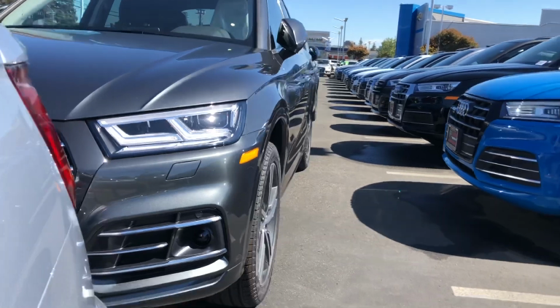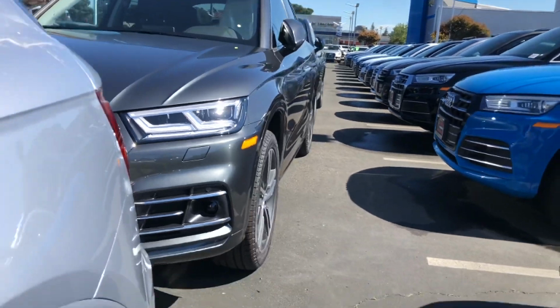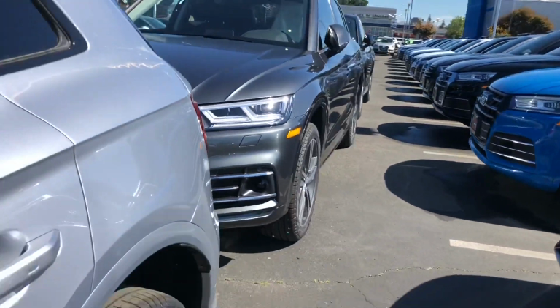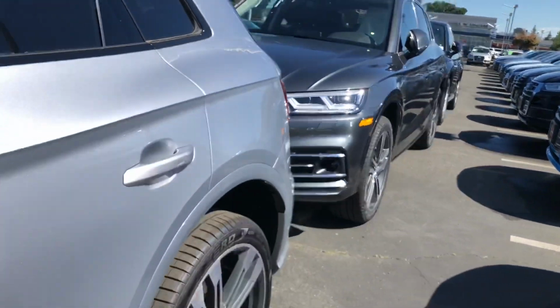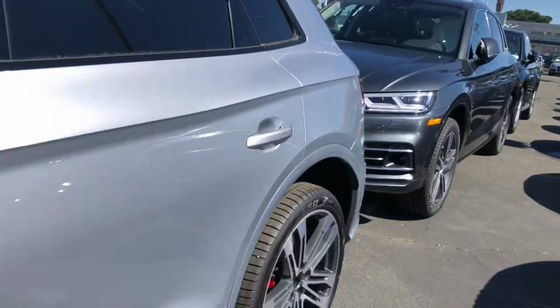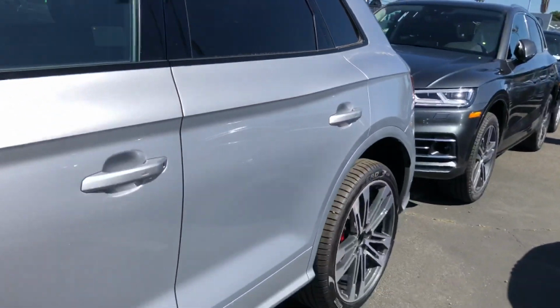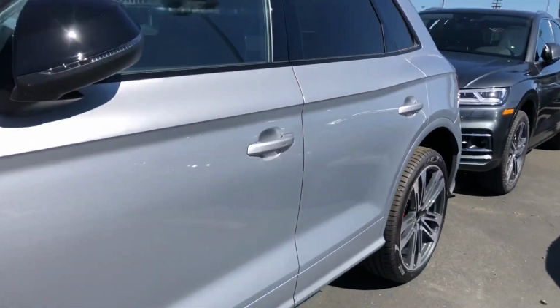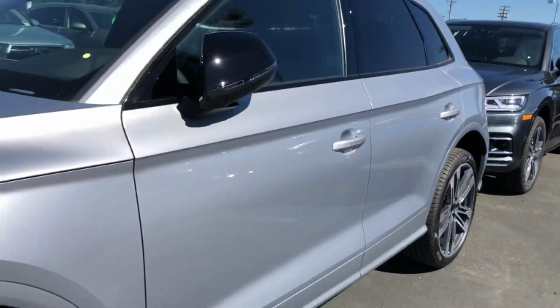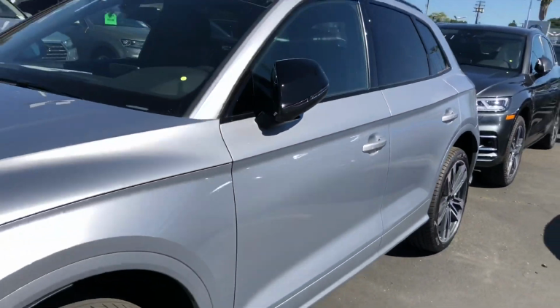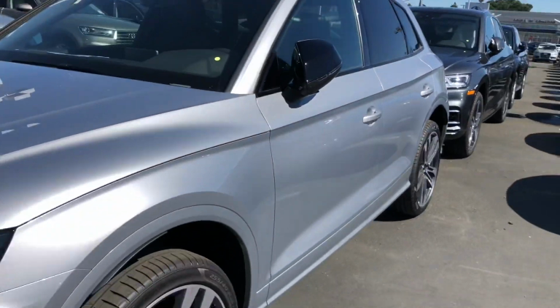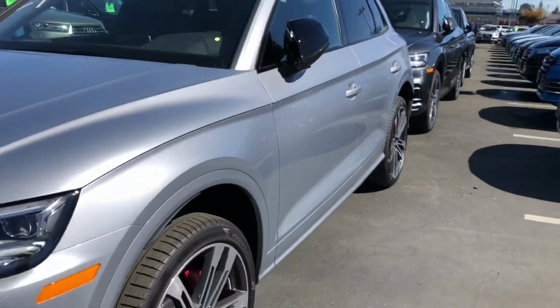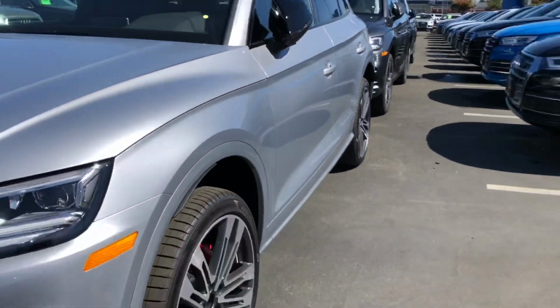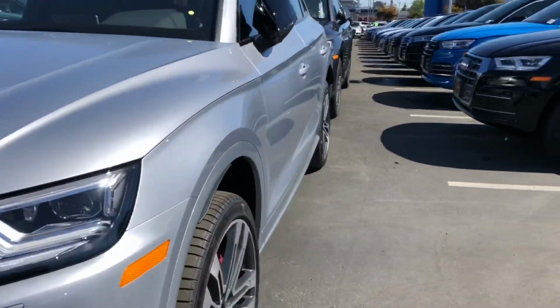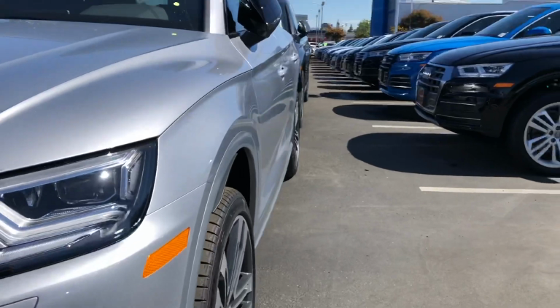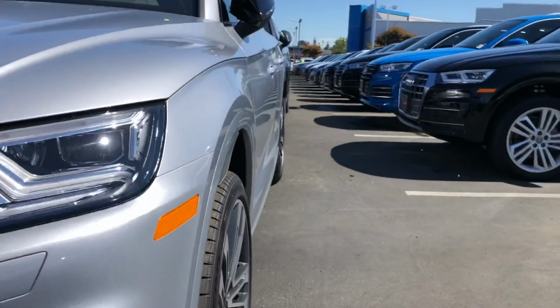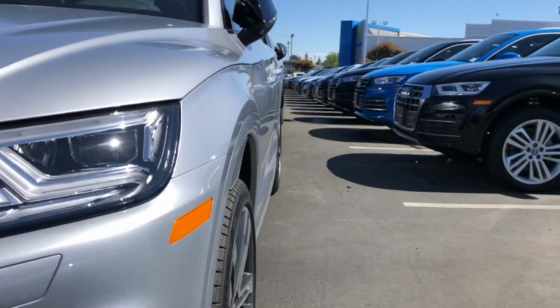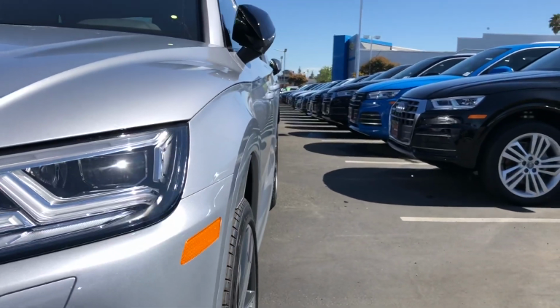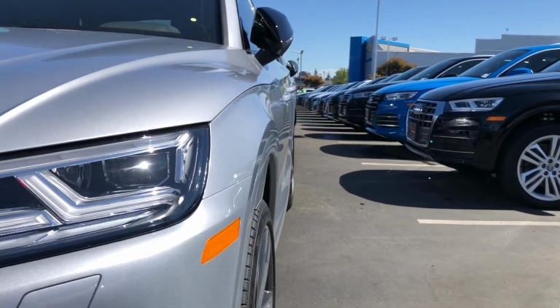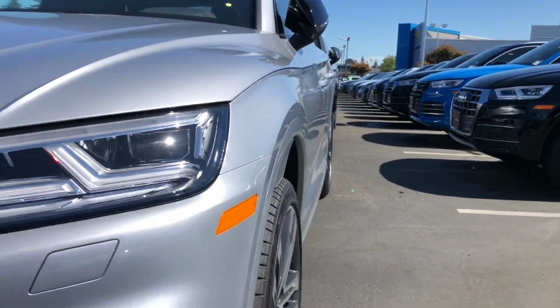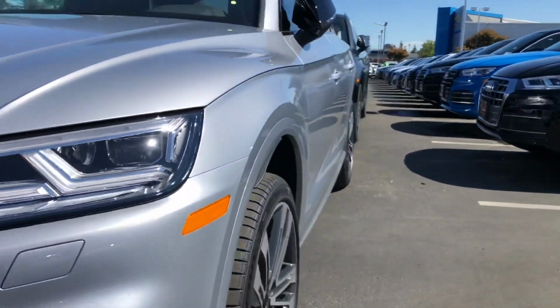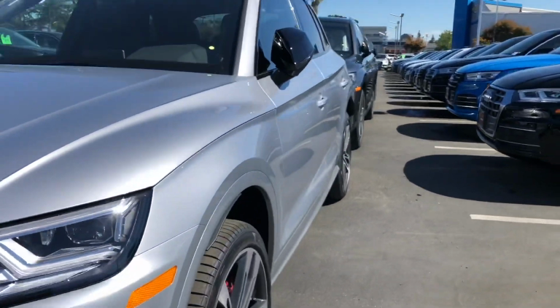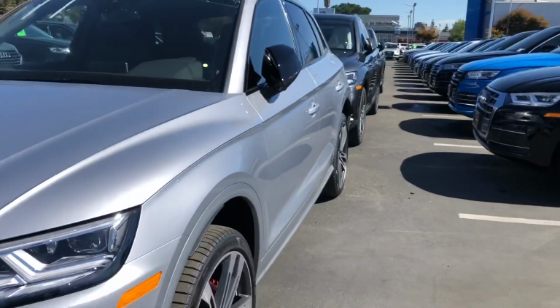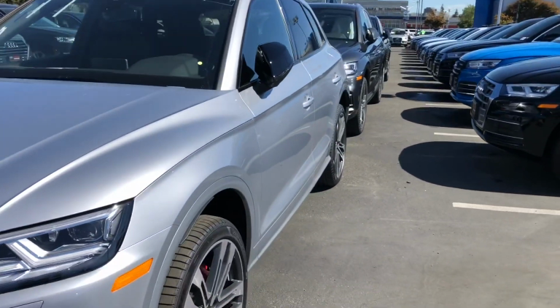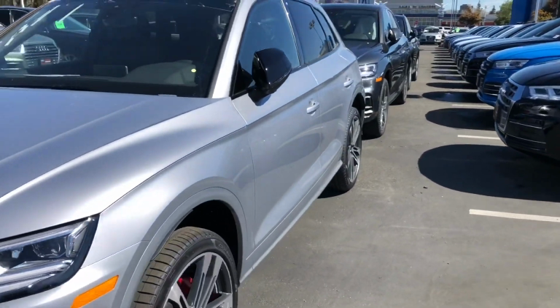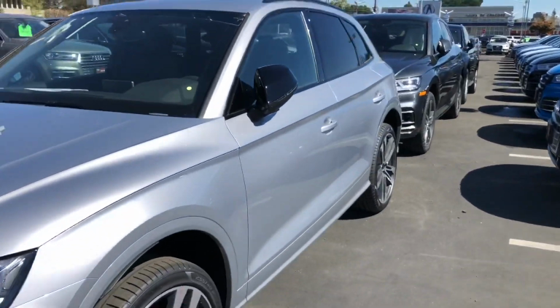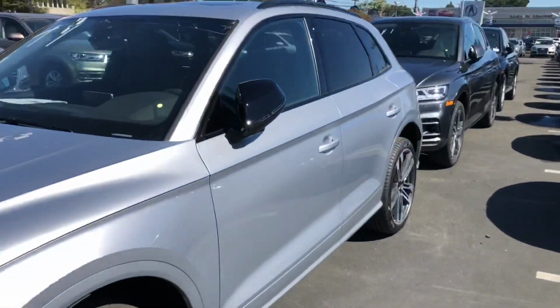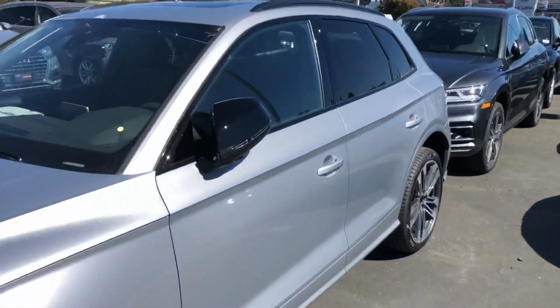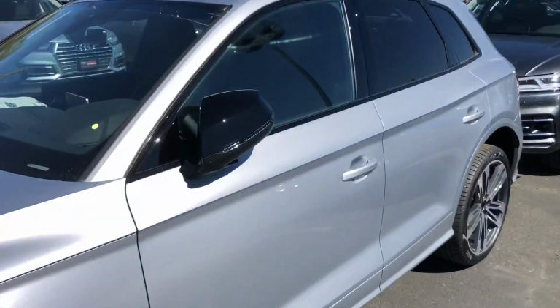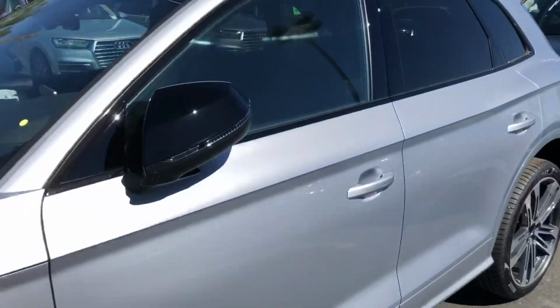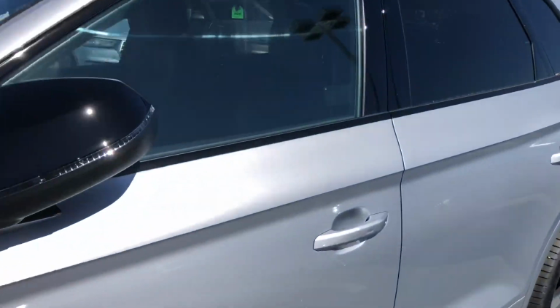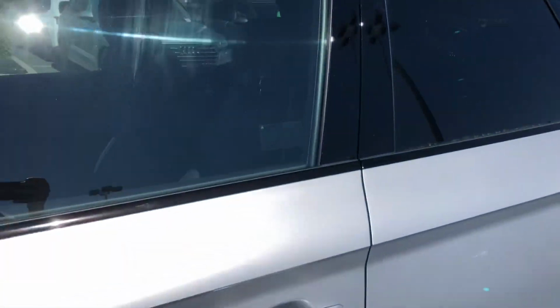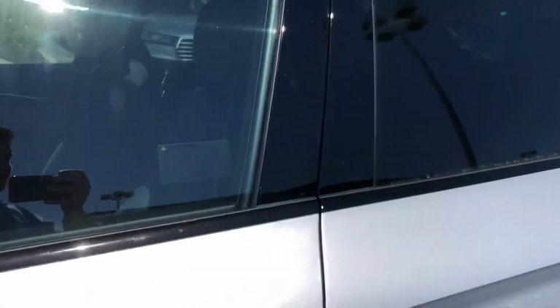I'll show you on the SQ5 — pretty similar and same lines with the SQ5 too.